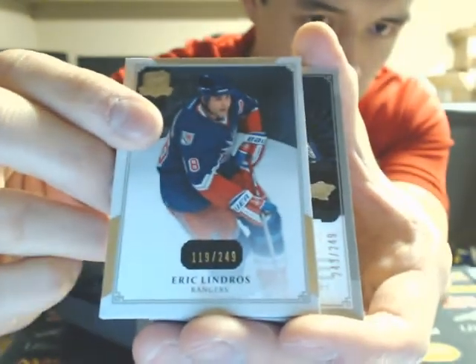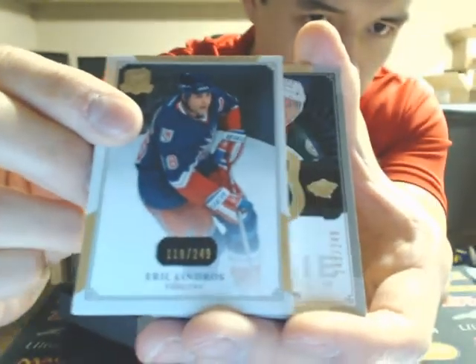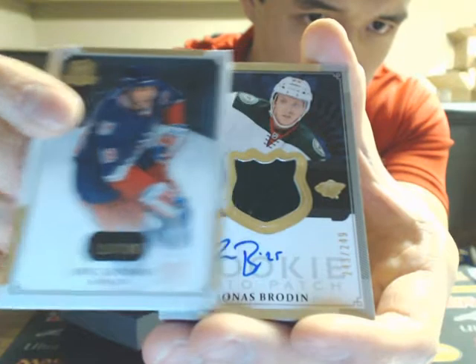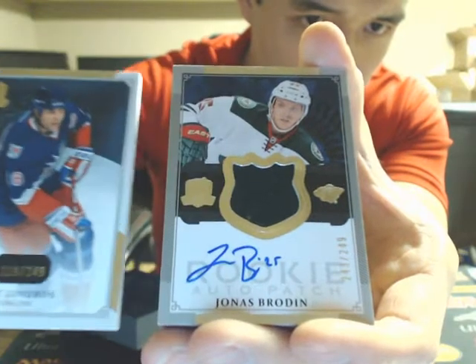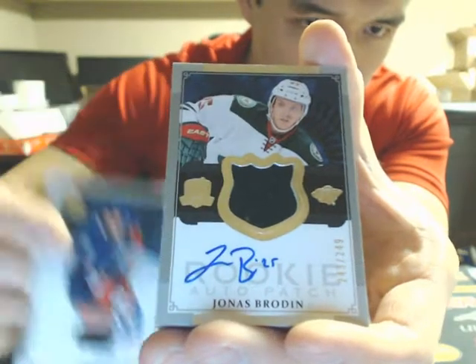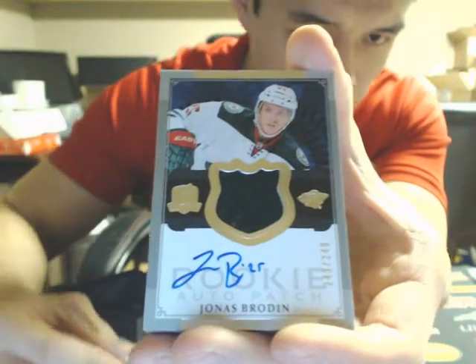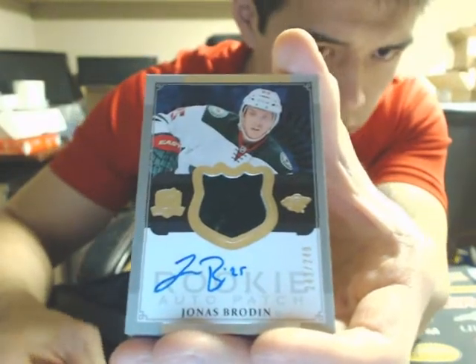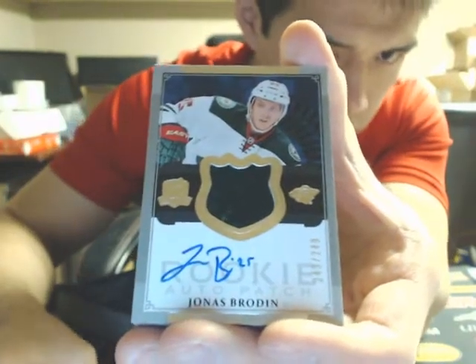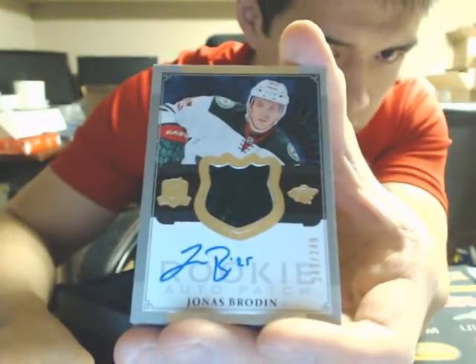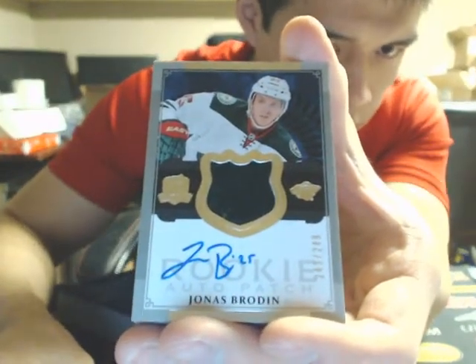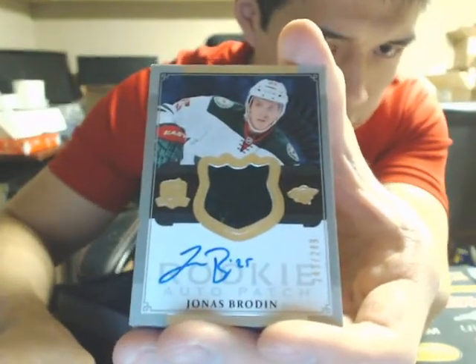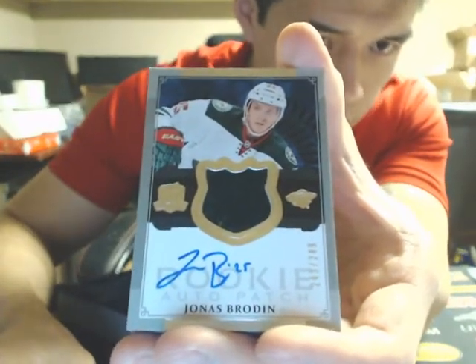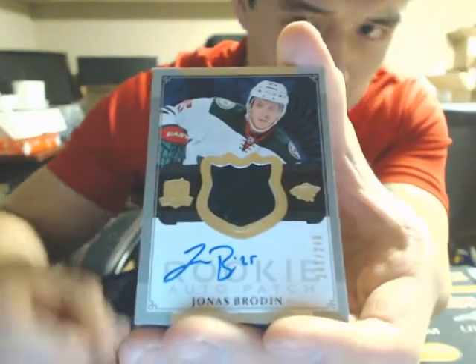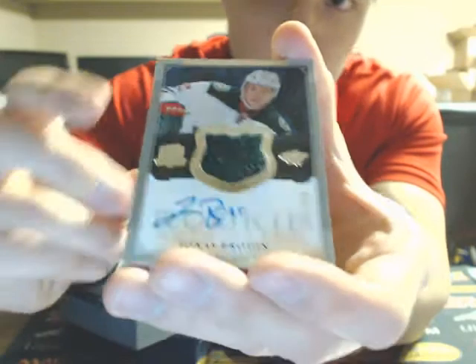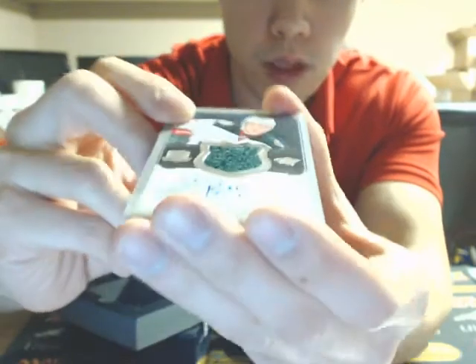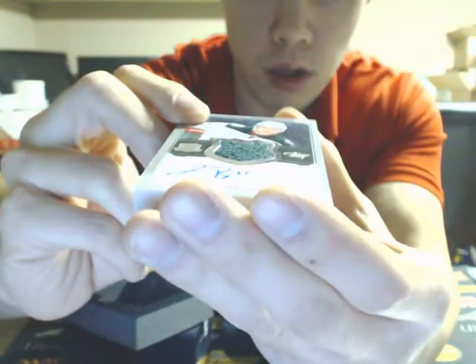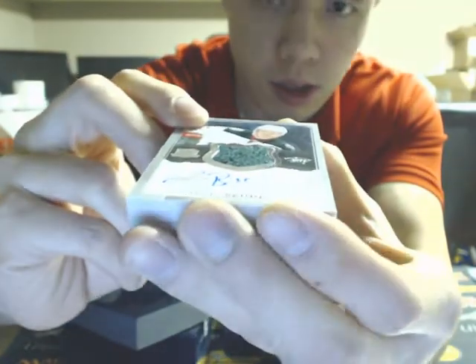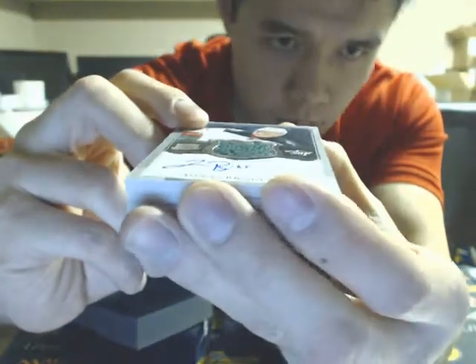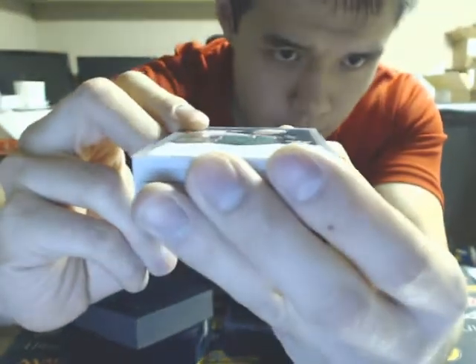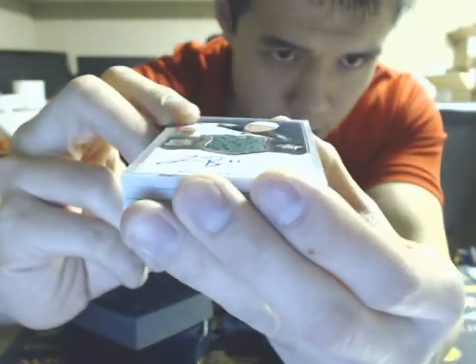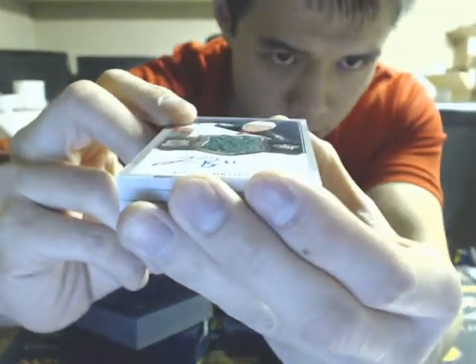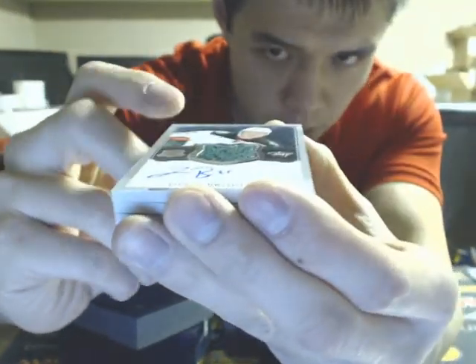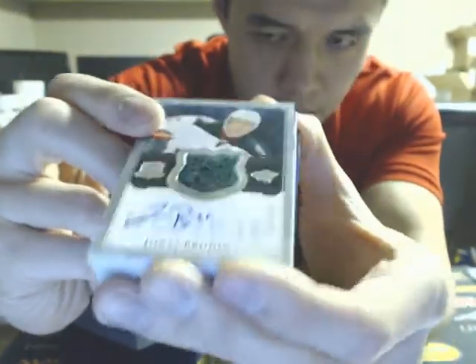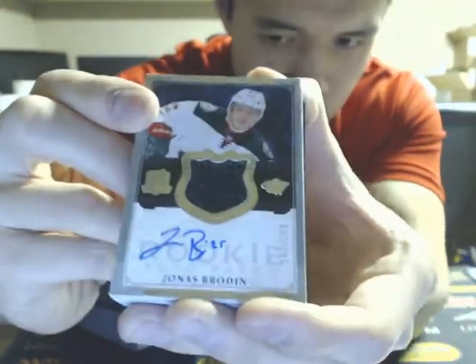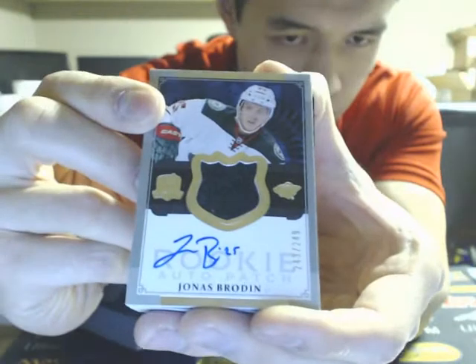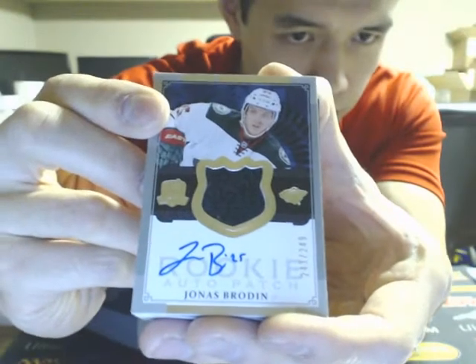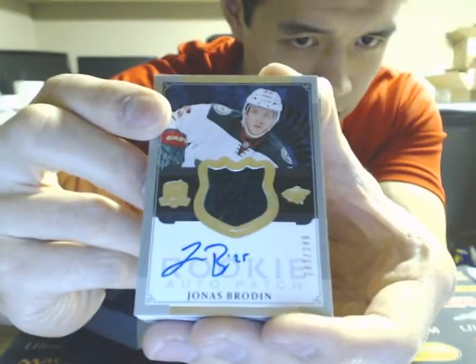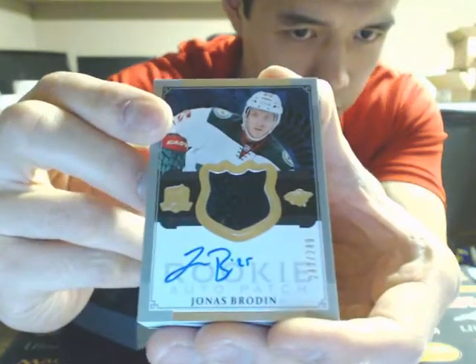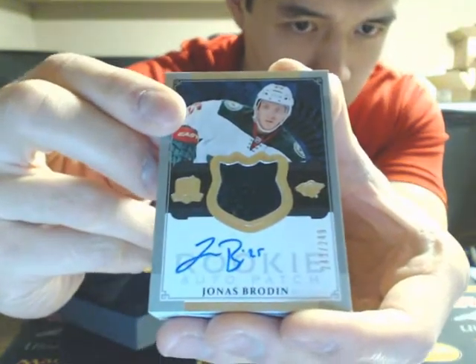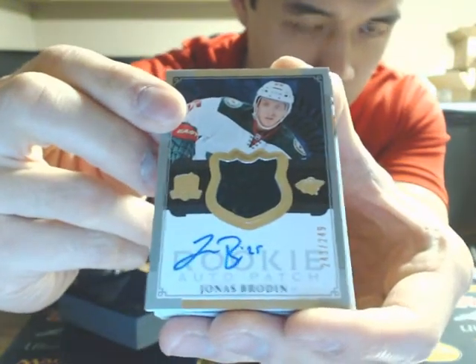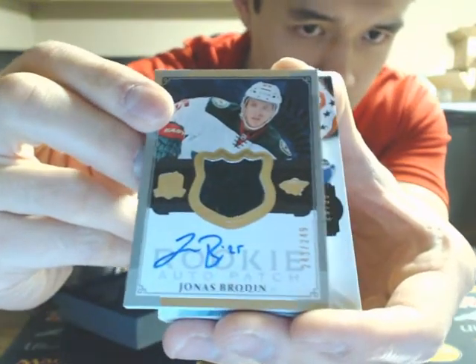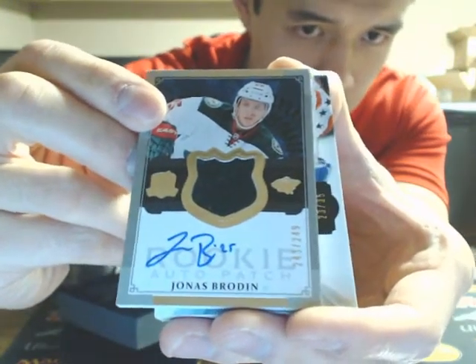And we have an auto rookie patch of Jonas Brodine, numbered 249, for the Wild. You can kind of see it's like the big fuzz there that's making the cards bulge. Jonas Brodine.